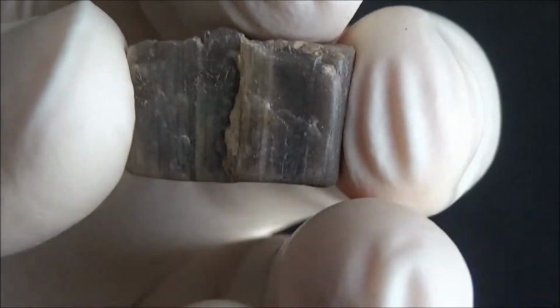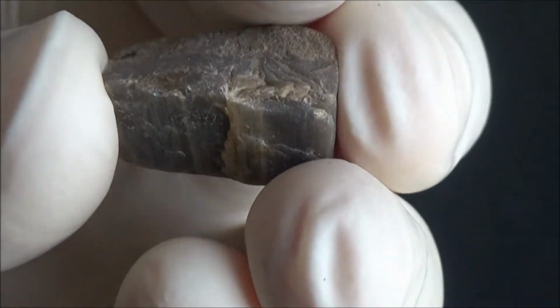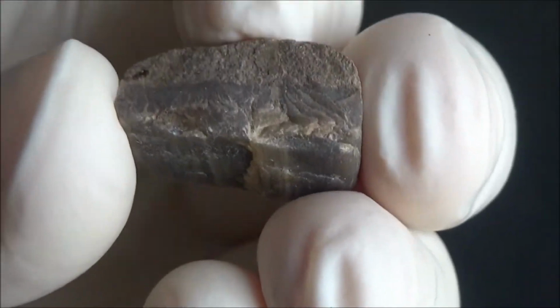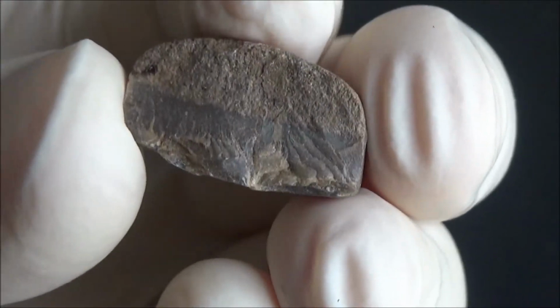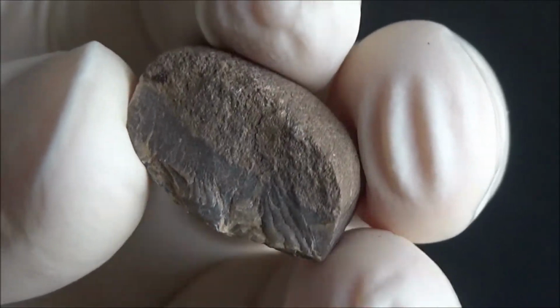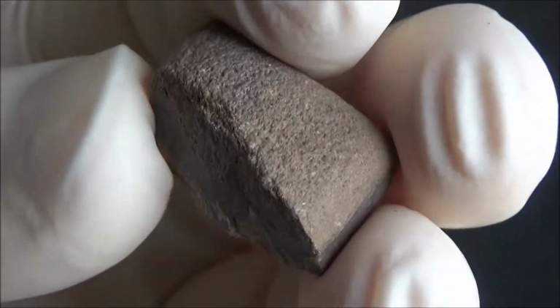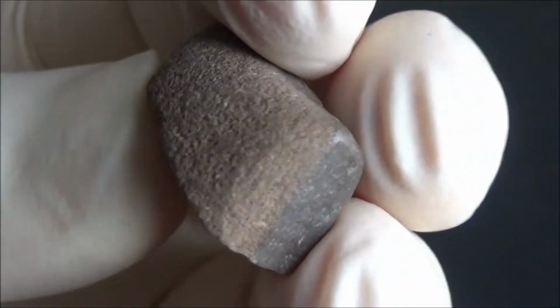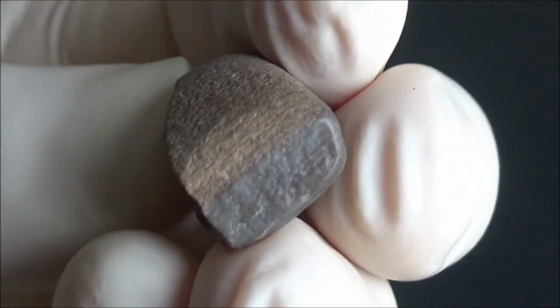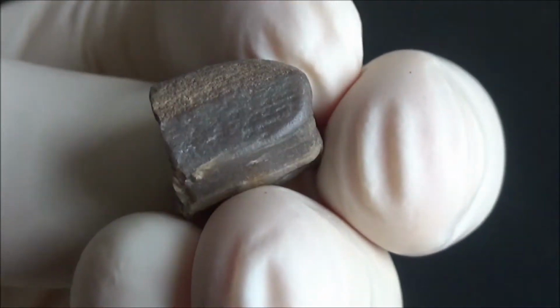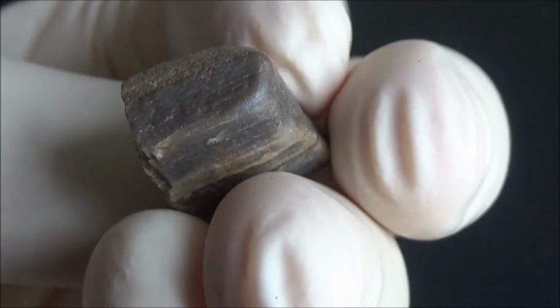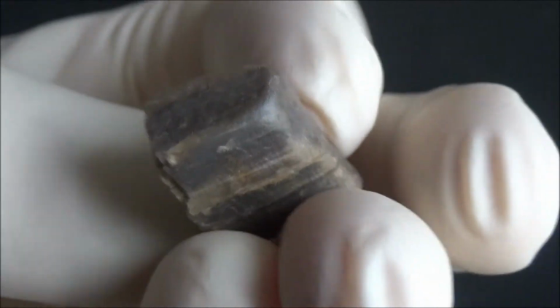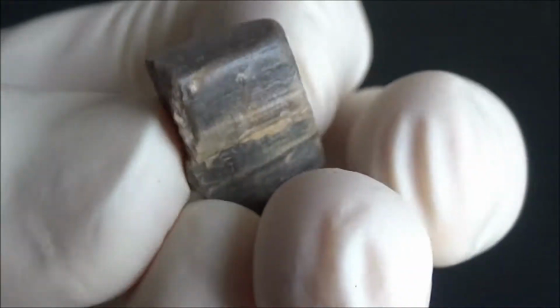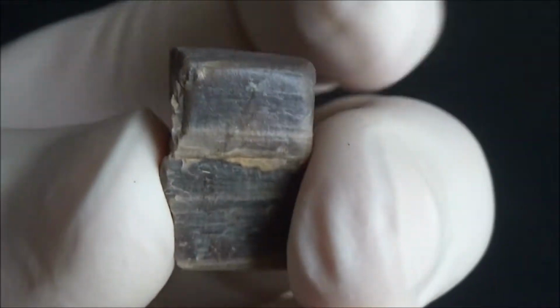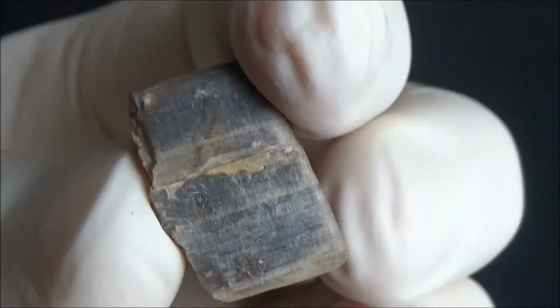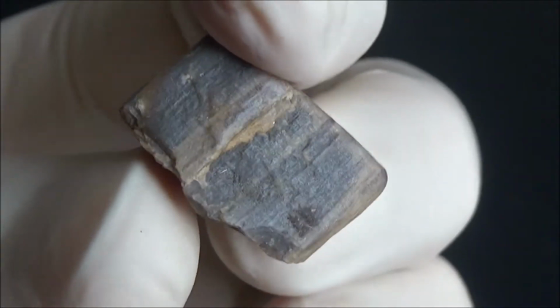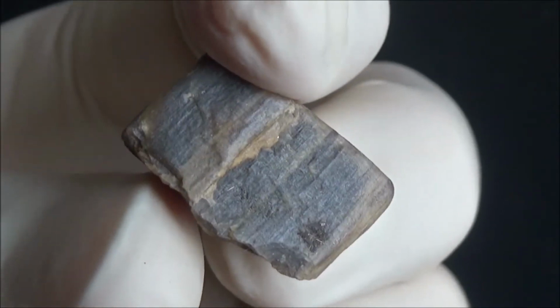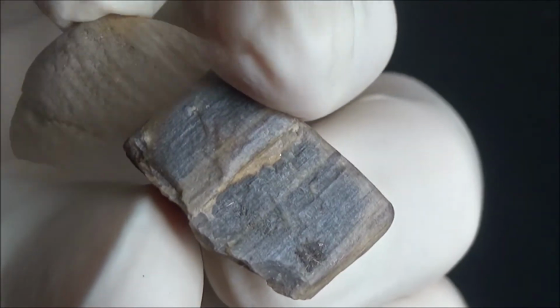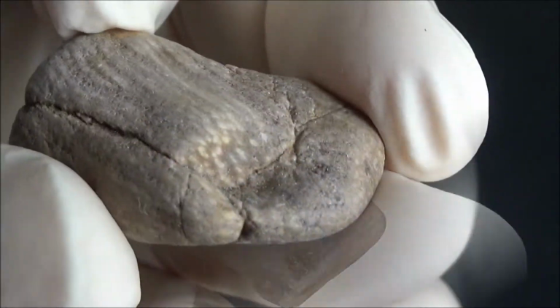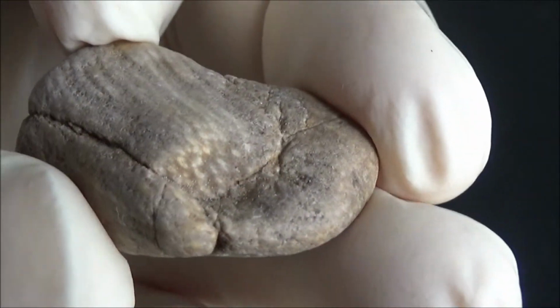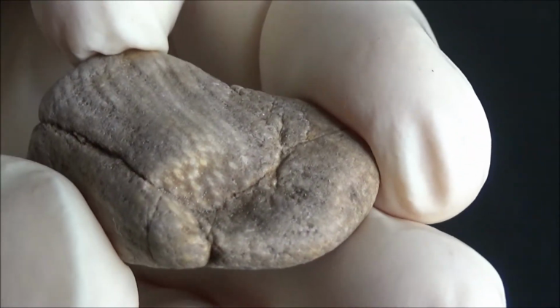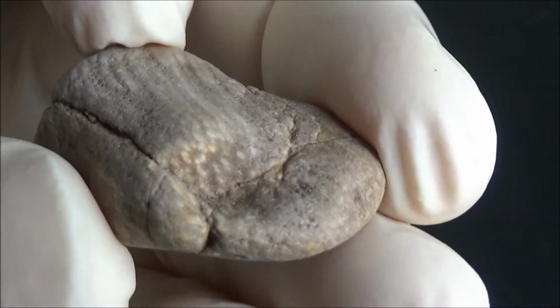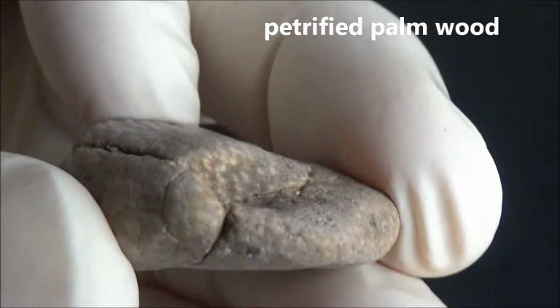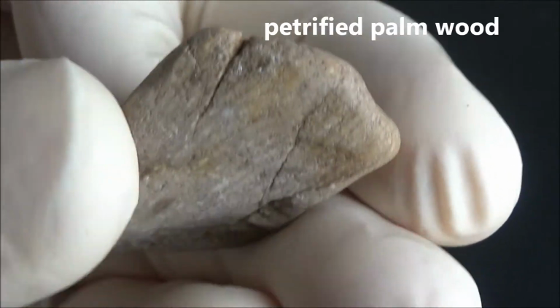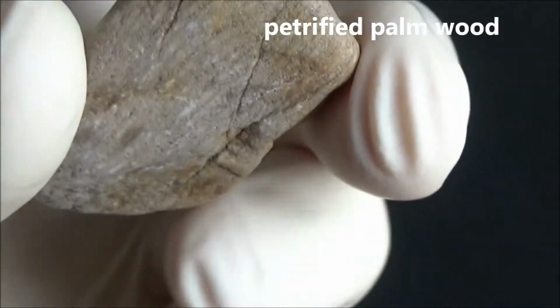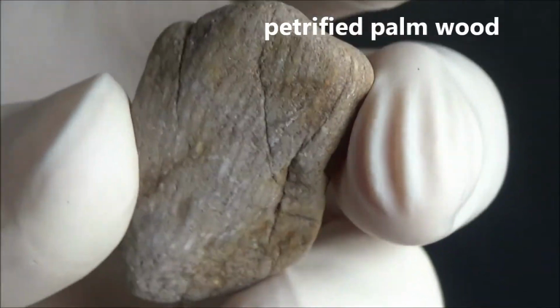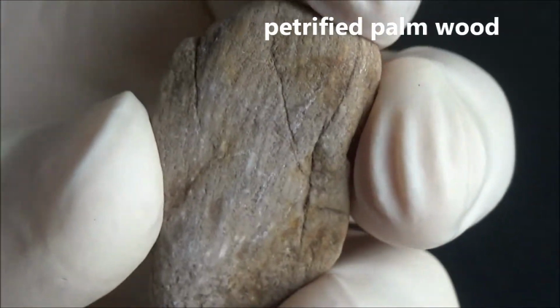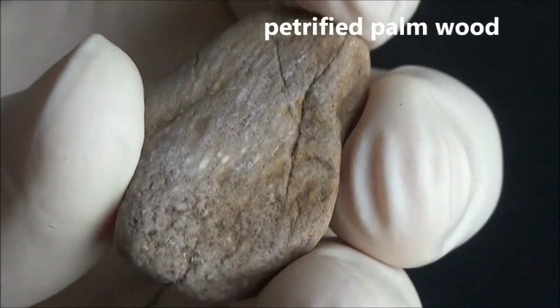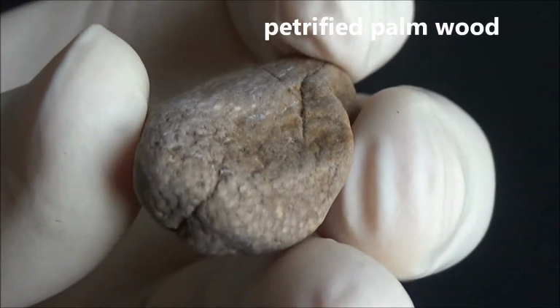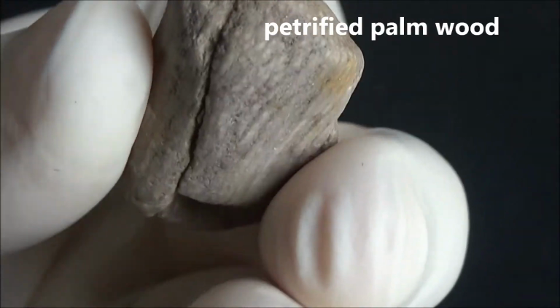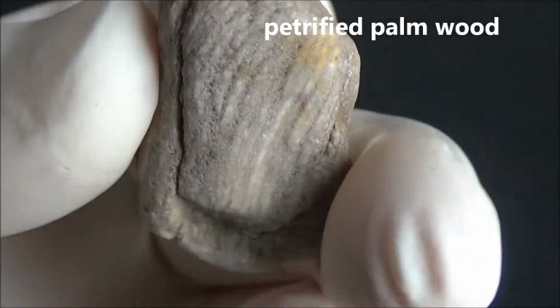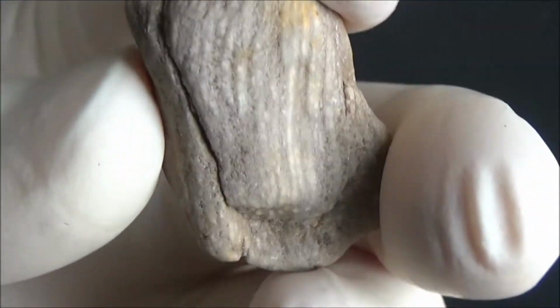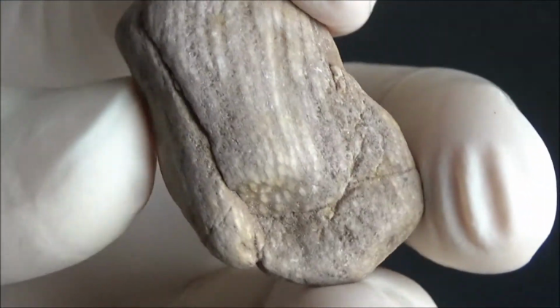Petrified wood is also present, and a lot of it is originated from the trees that were growing near the coastal line, like palm trees. This is a typical petrified palm wood, with a characteristic dotted pattern on the cross section.